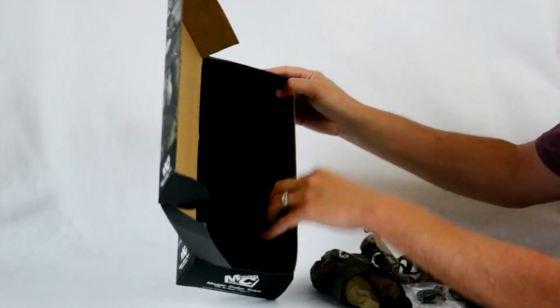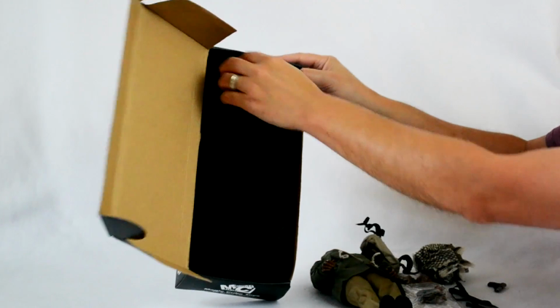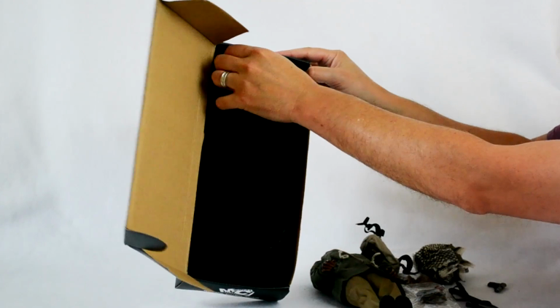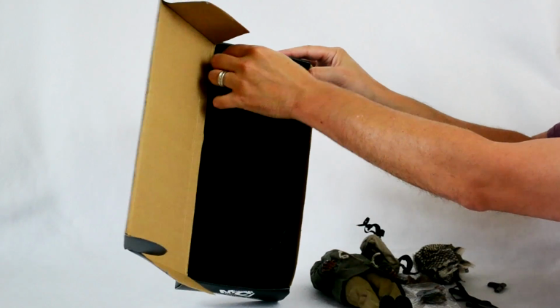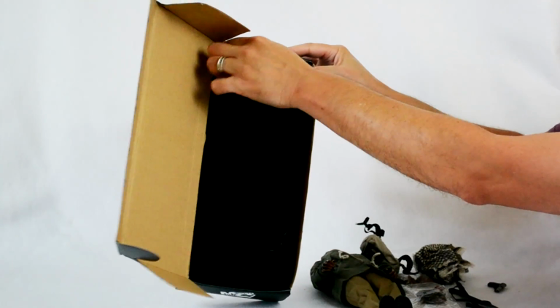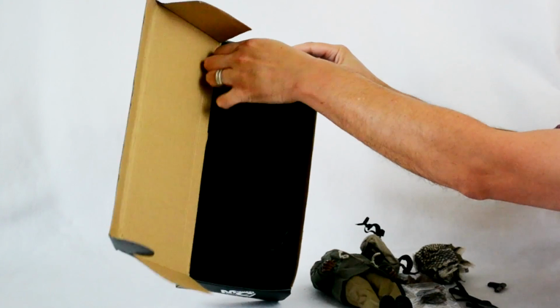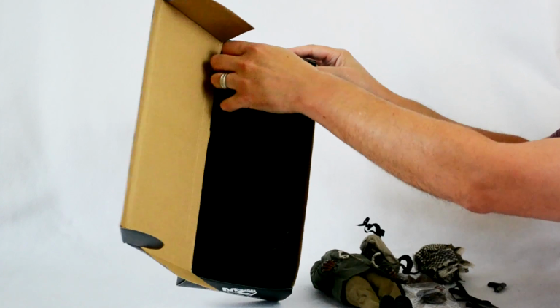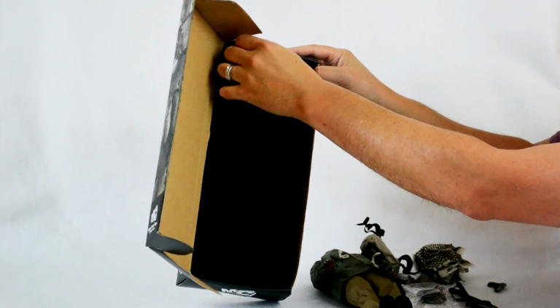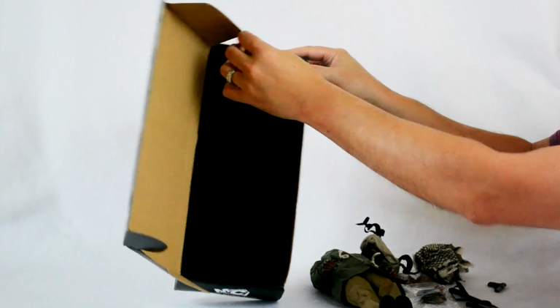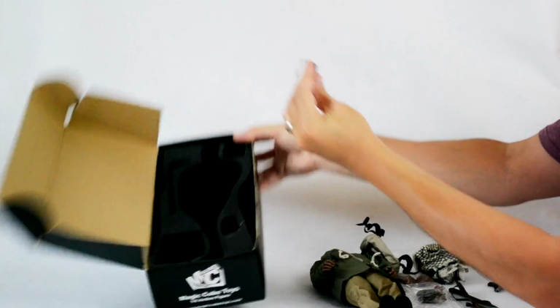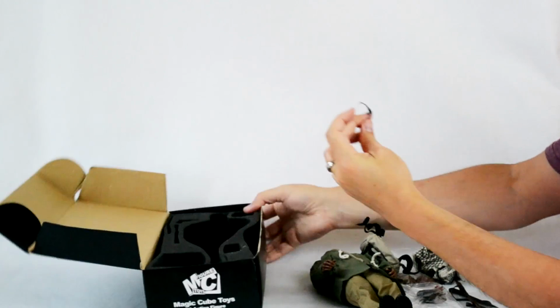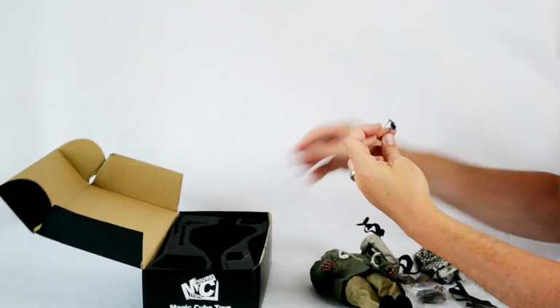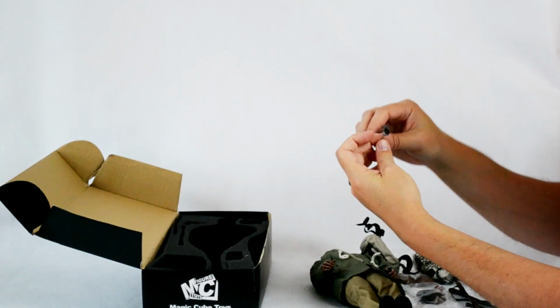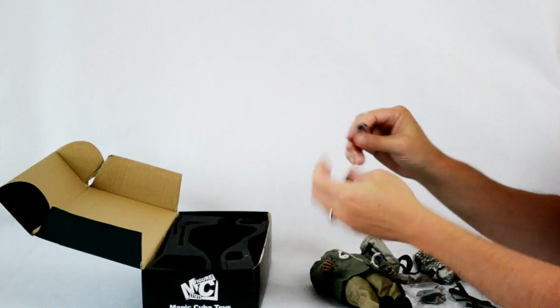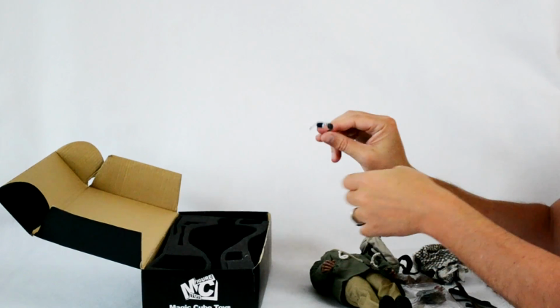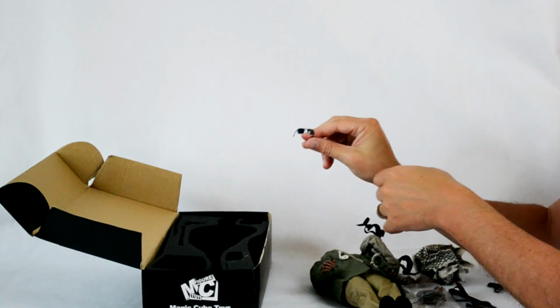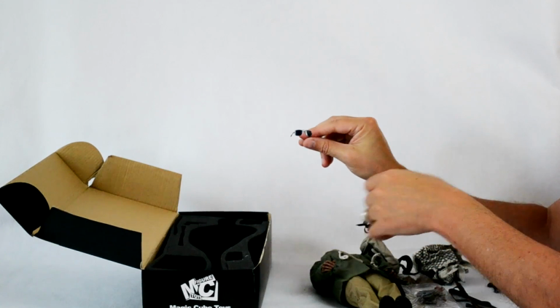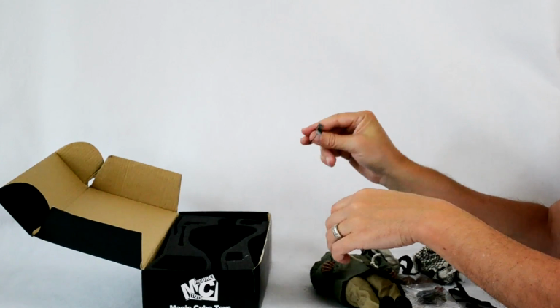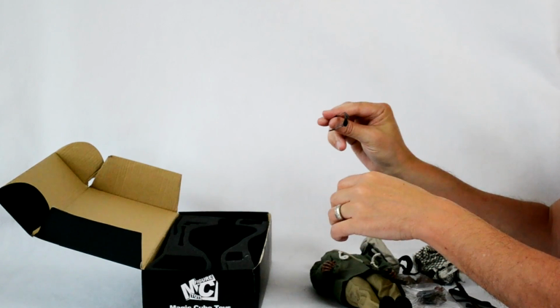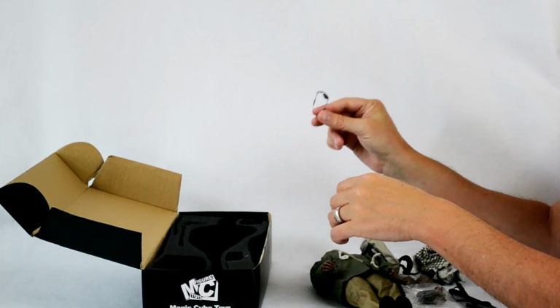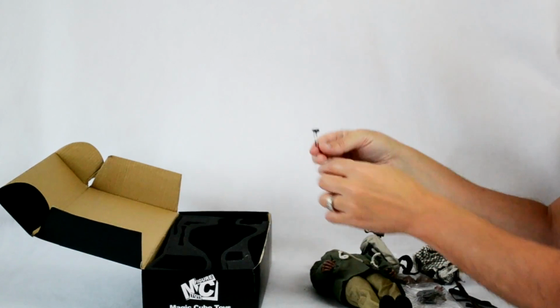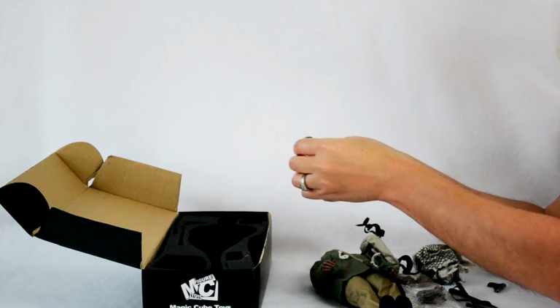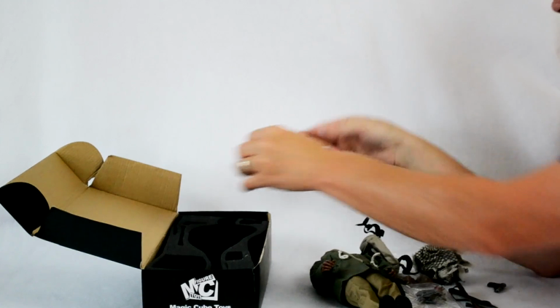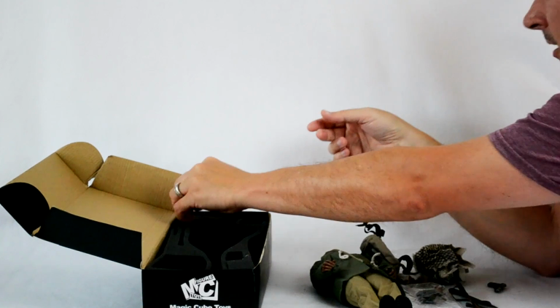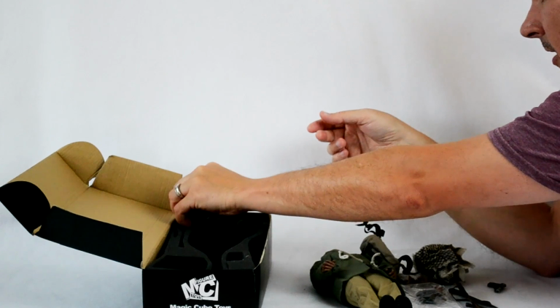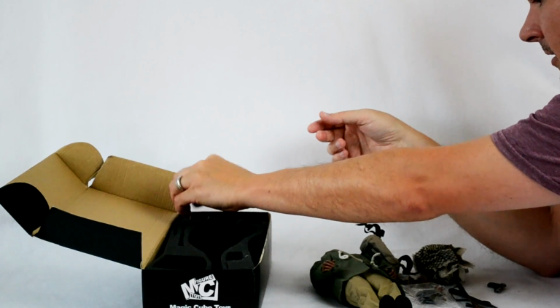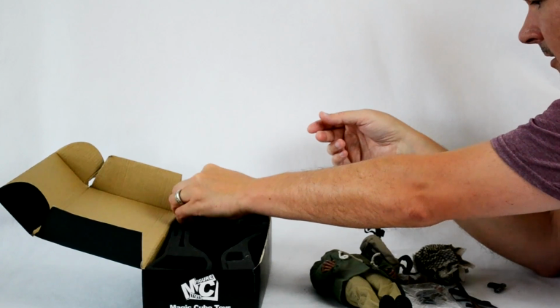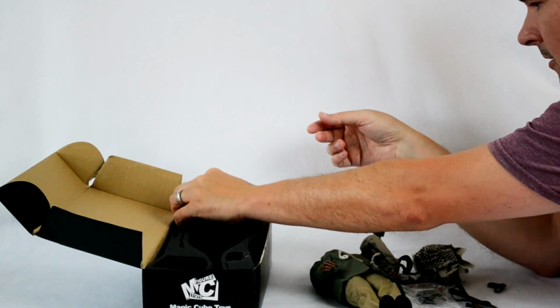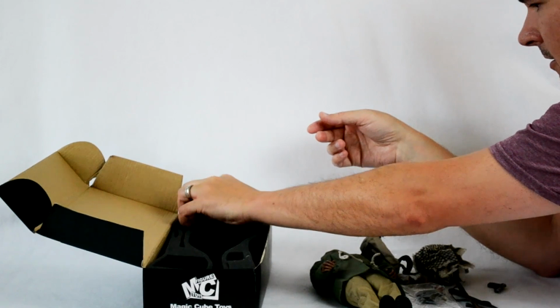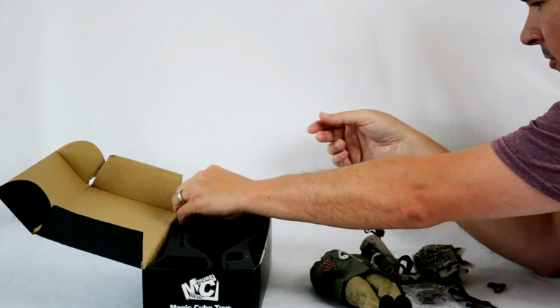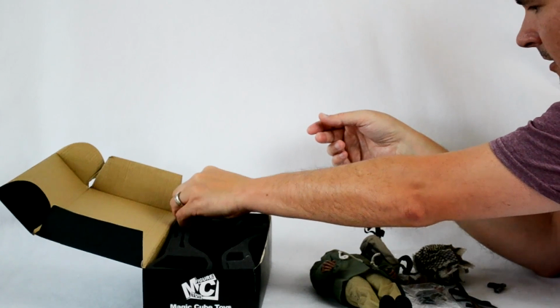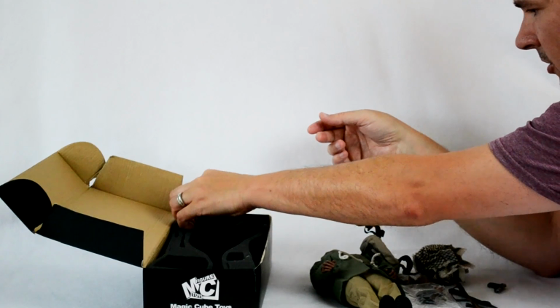I think this is the last item — his glasses. These are pretty cool. Just tucked up here to help protect them during shipping.